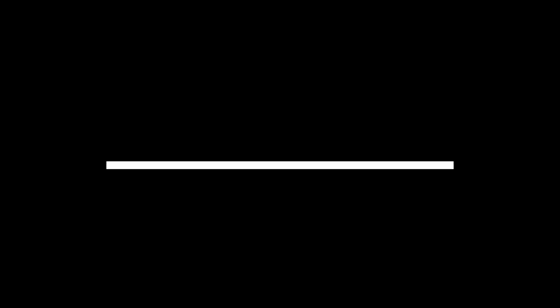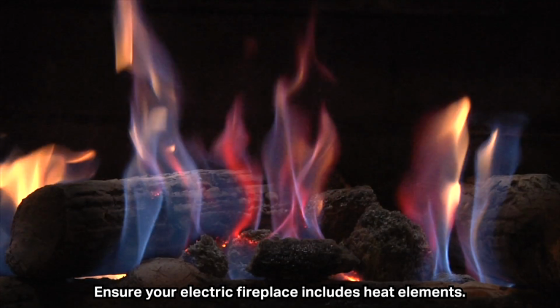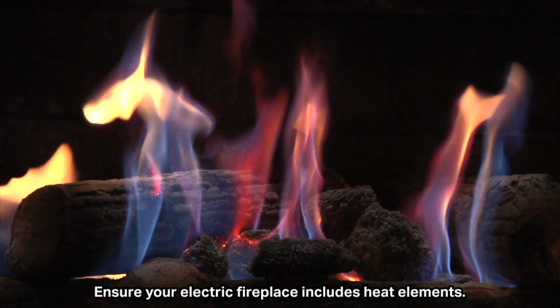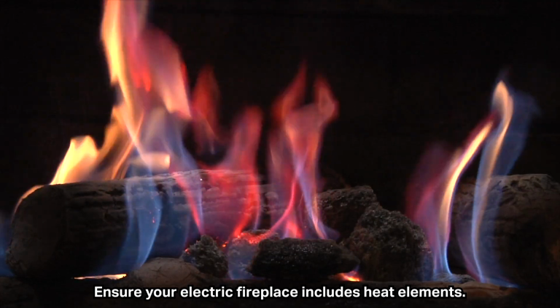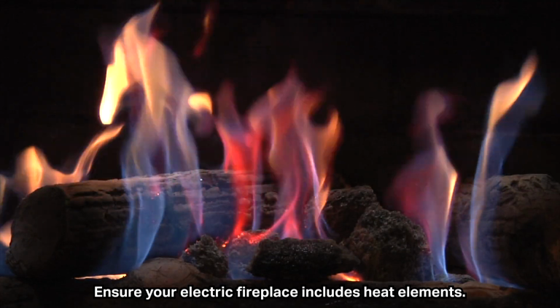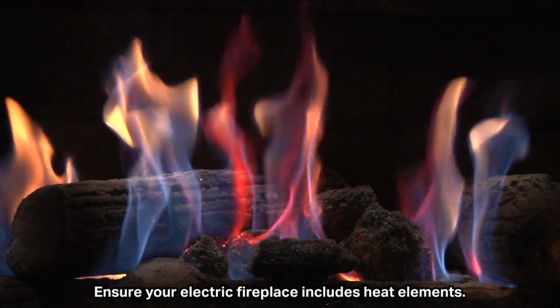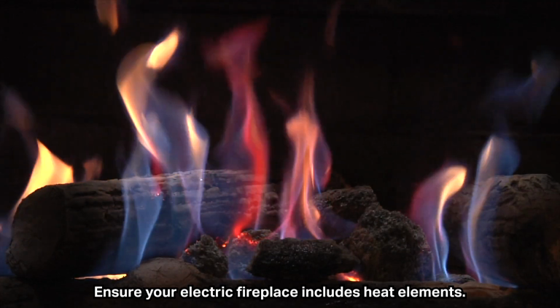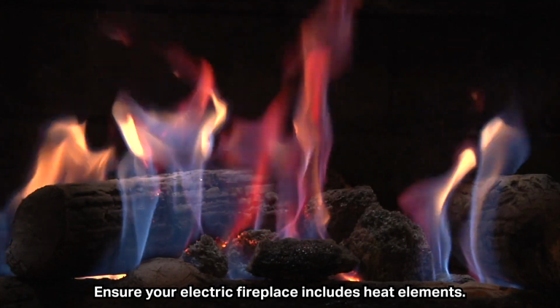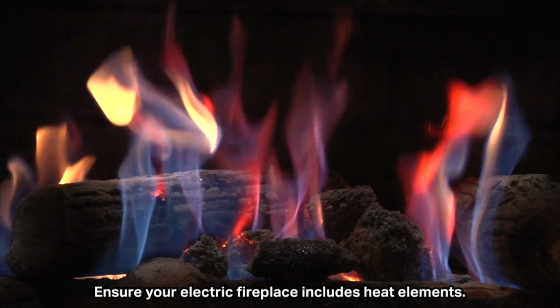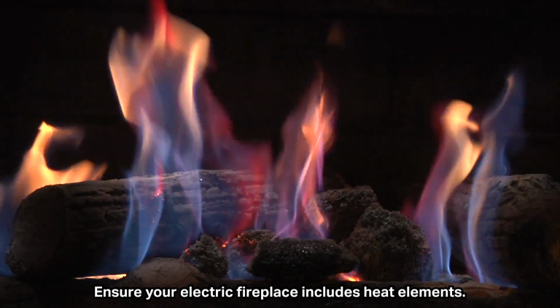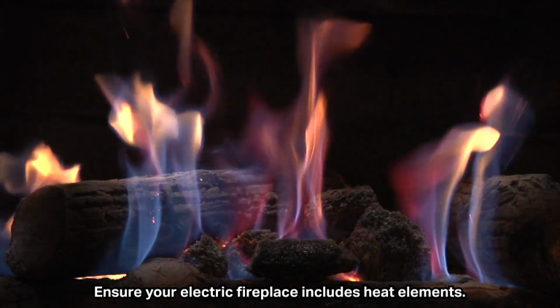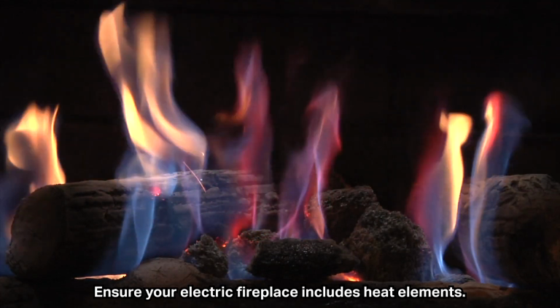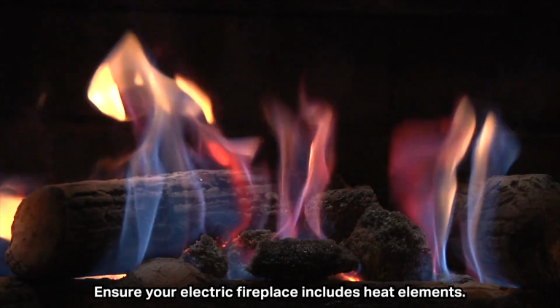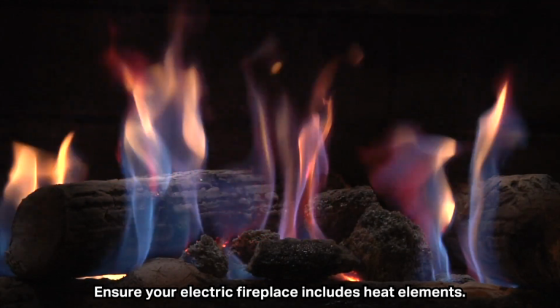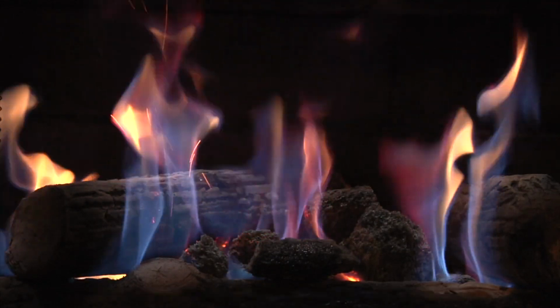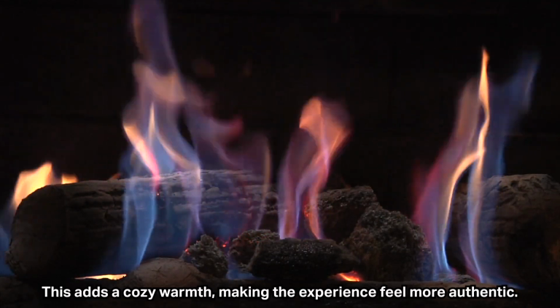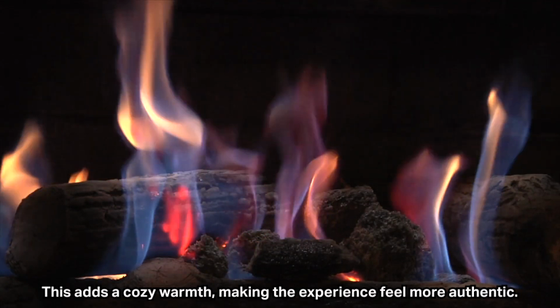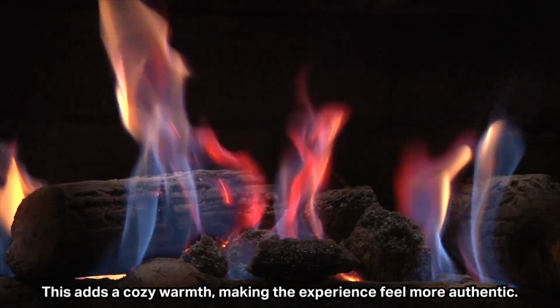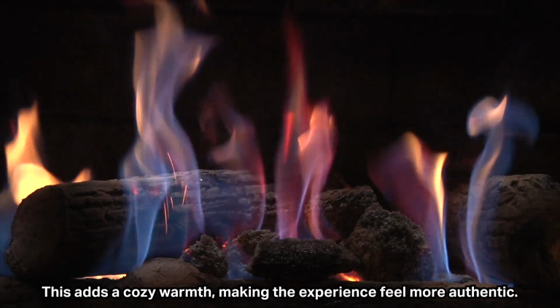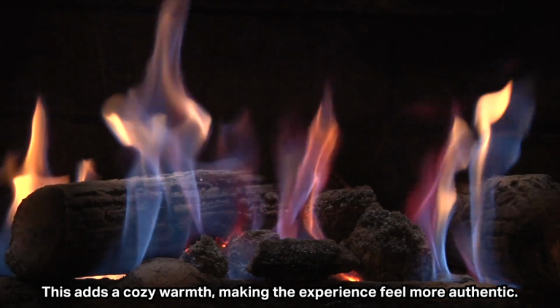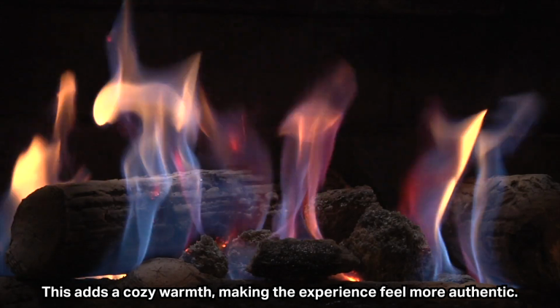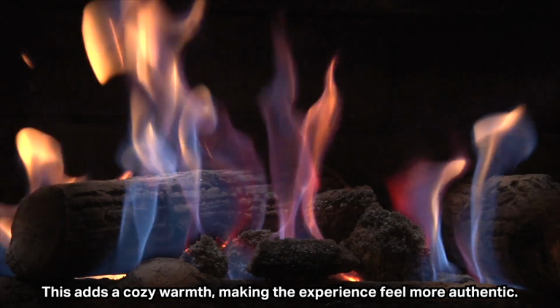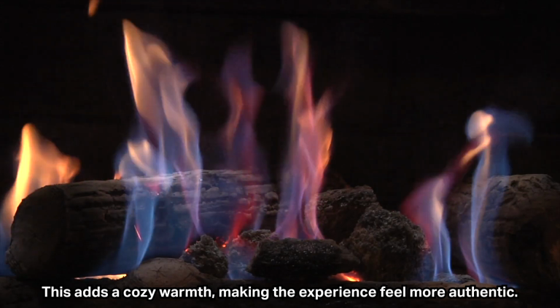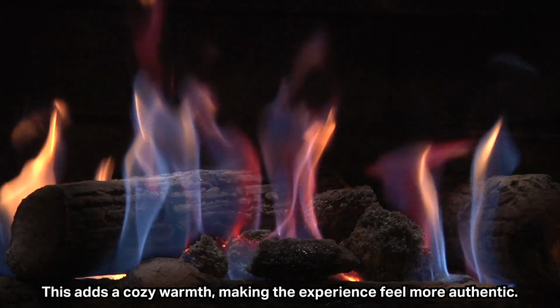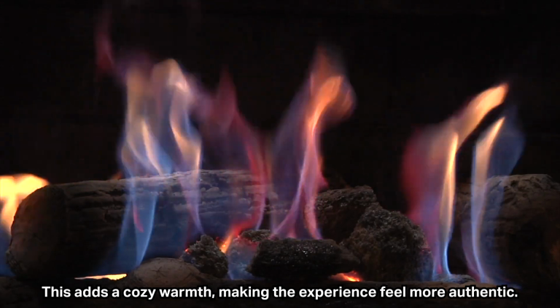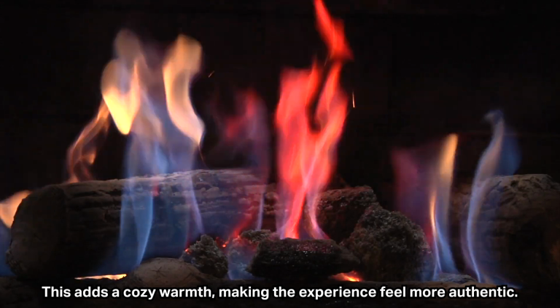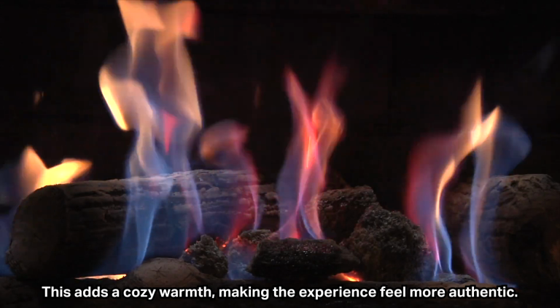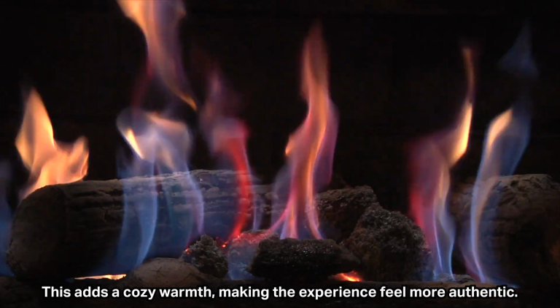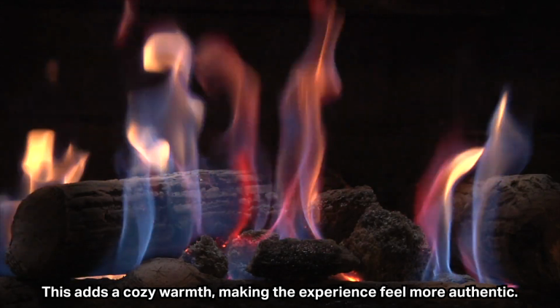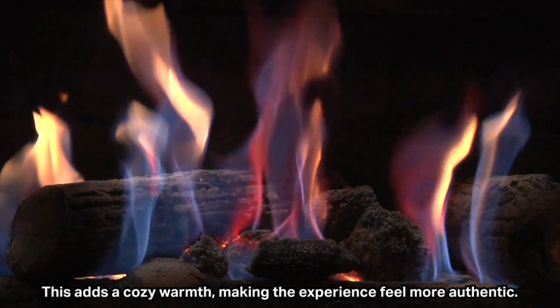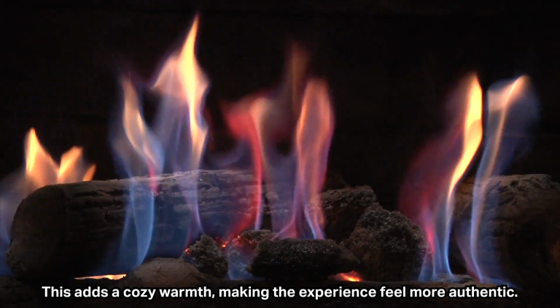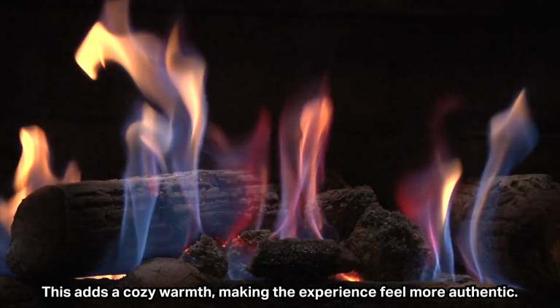Ensure your electric fireplace includes heat elements. This adds a cozy warmth, making the experience feel more authentic.